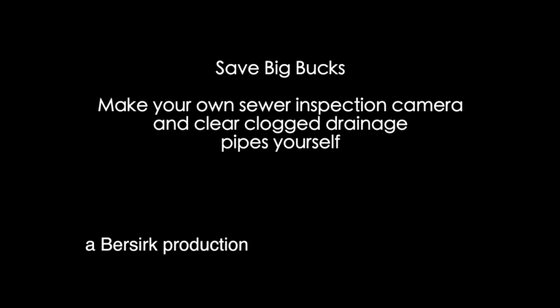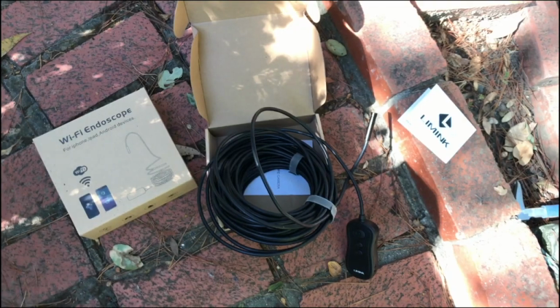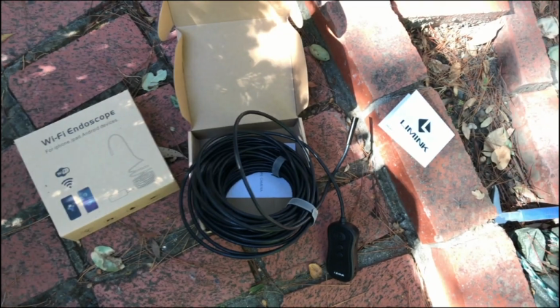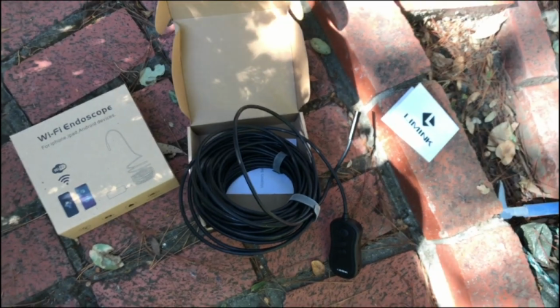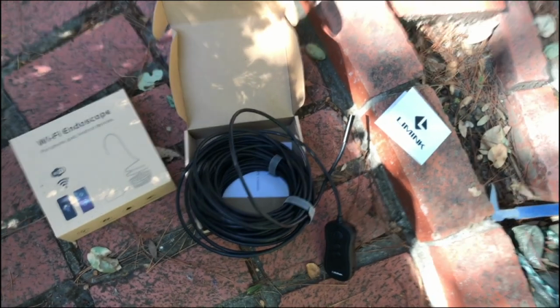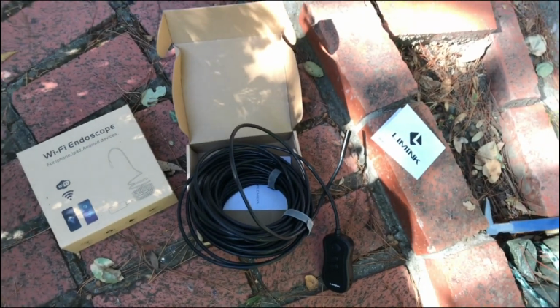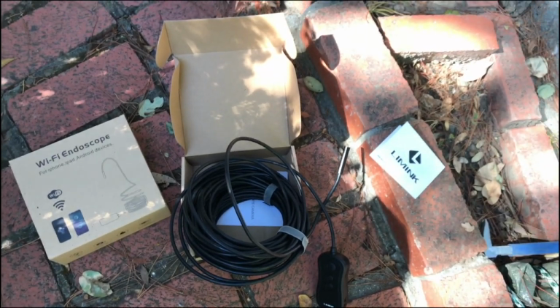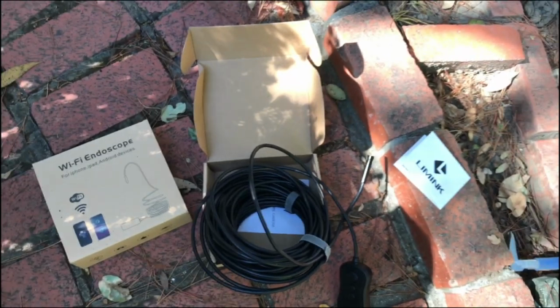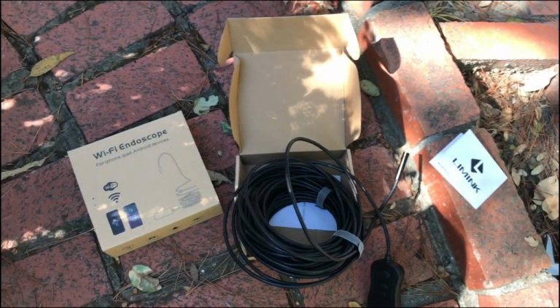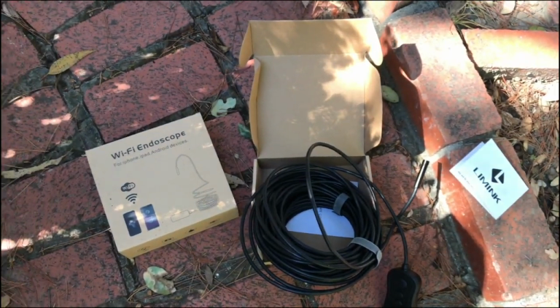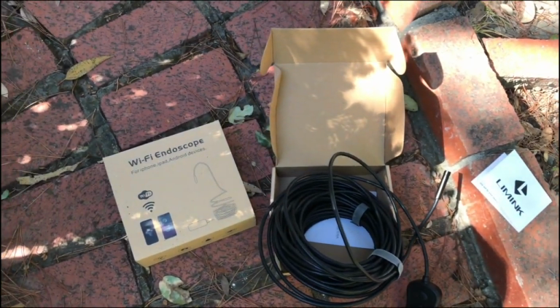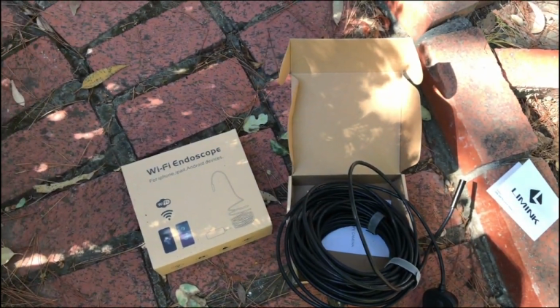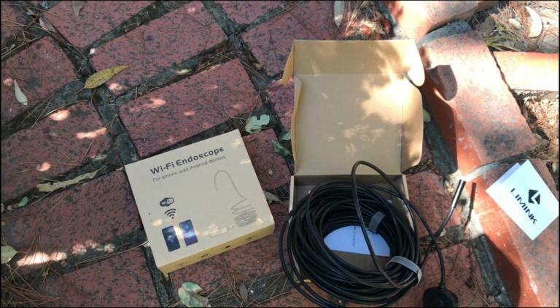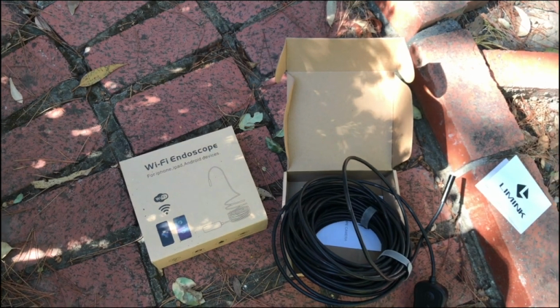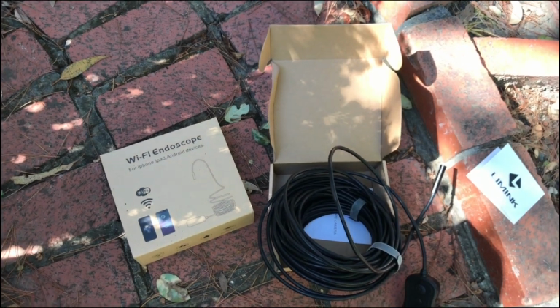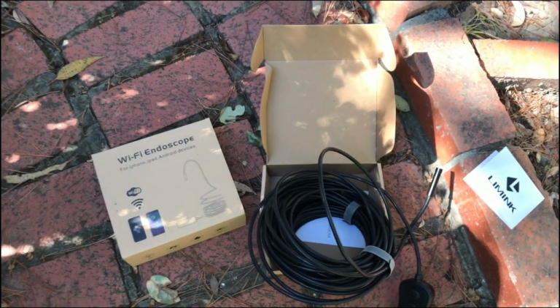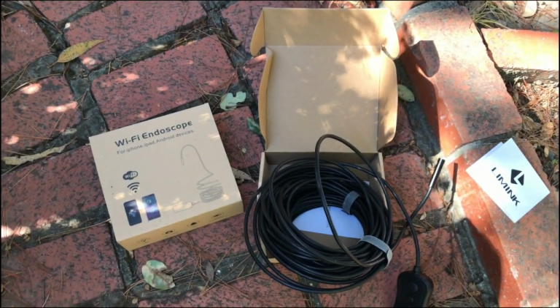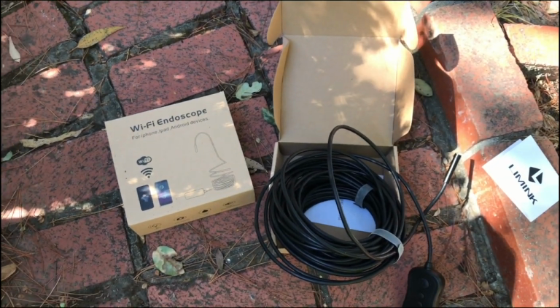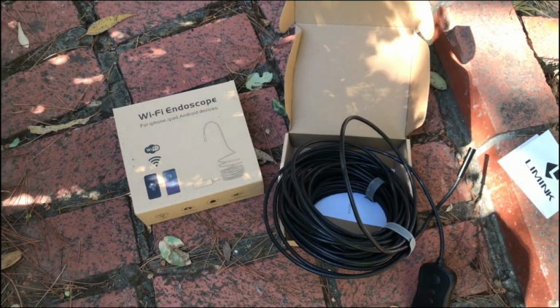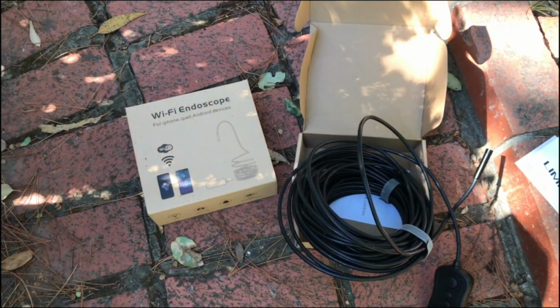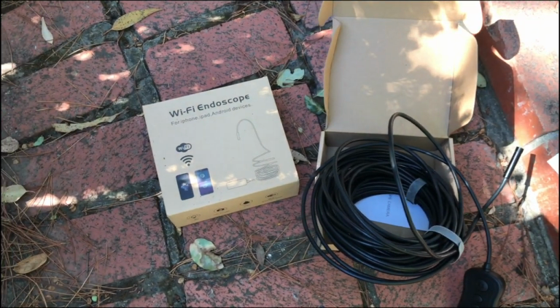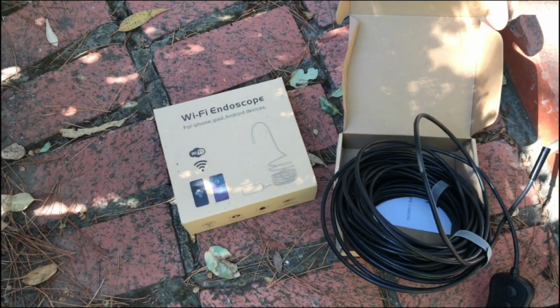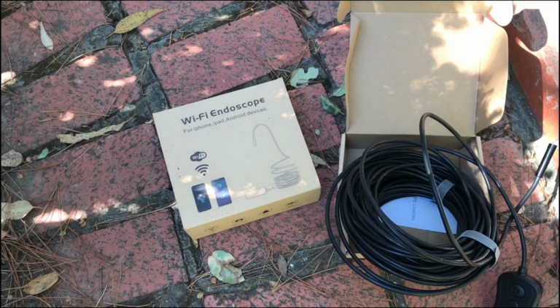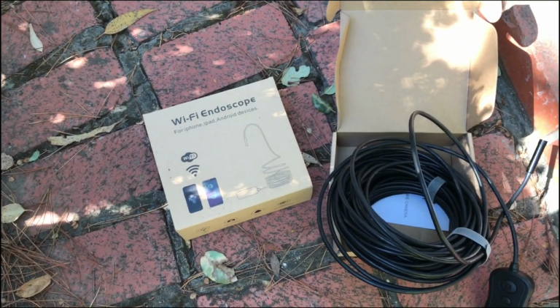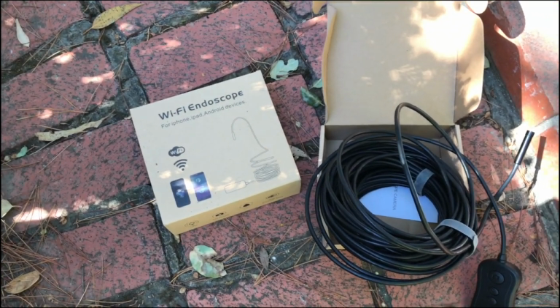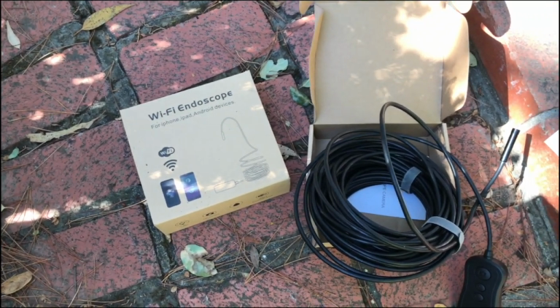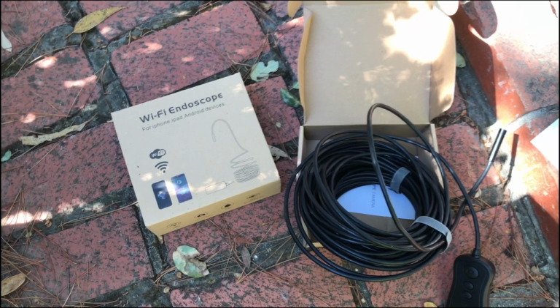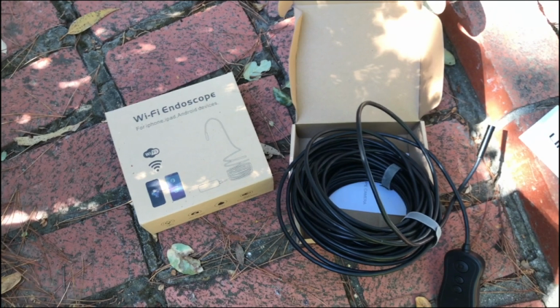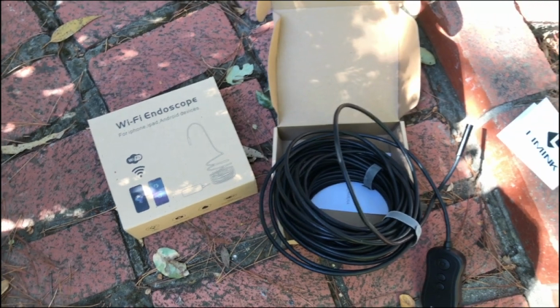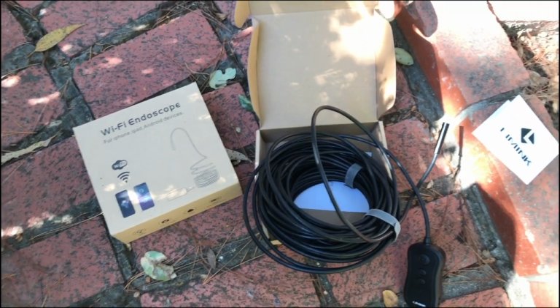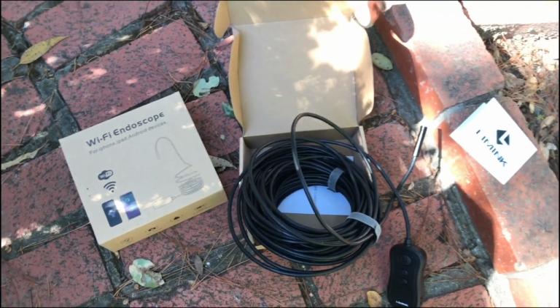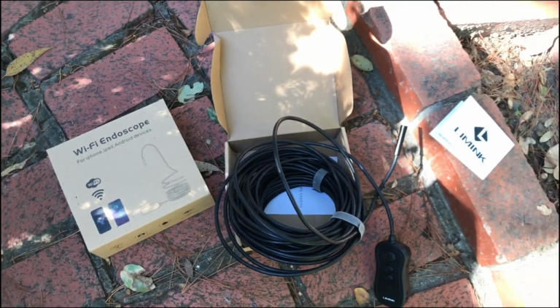Hi everyone, this is Patrick. Today I'm going to show you how I made my own sewer inspection camera and what I did to clear out some water drainage from my home.